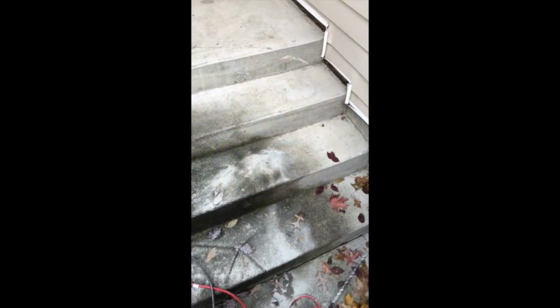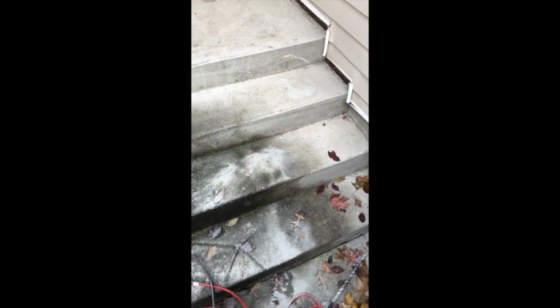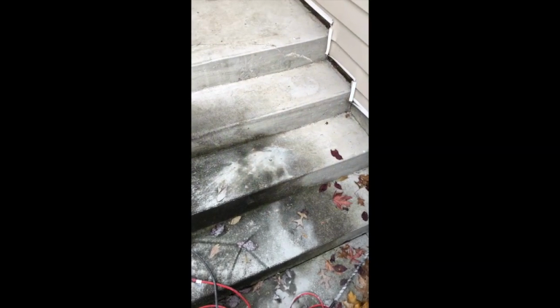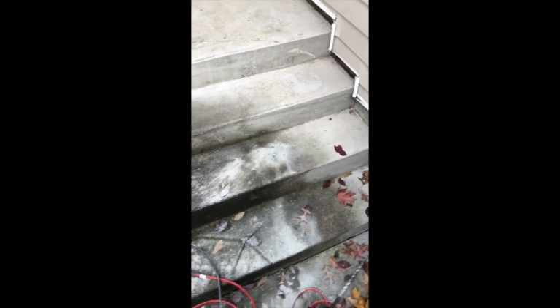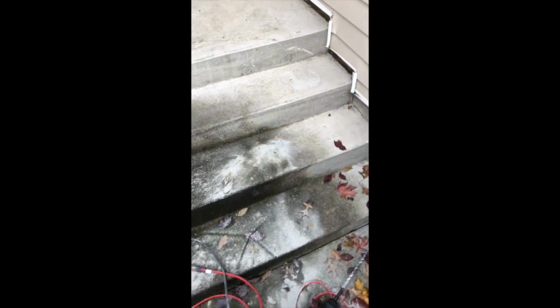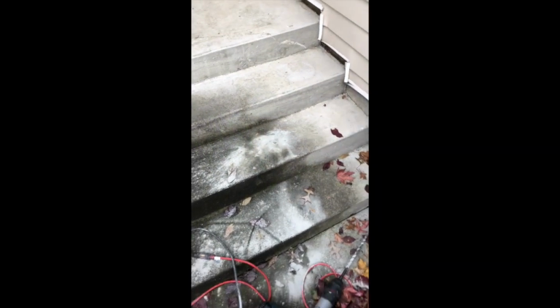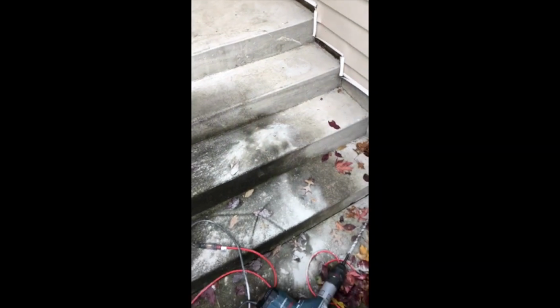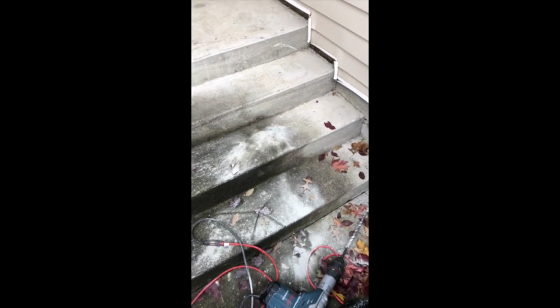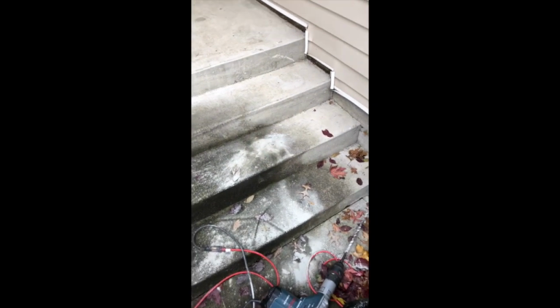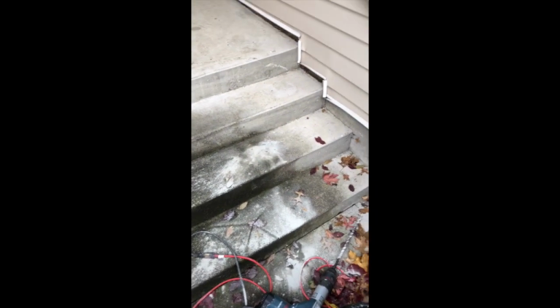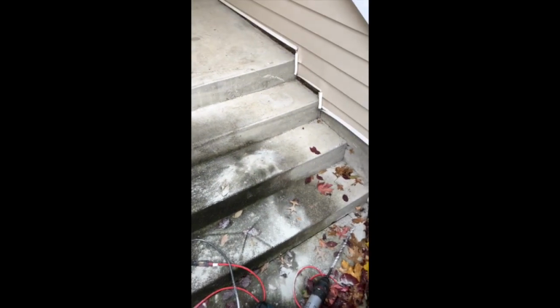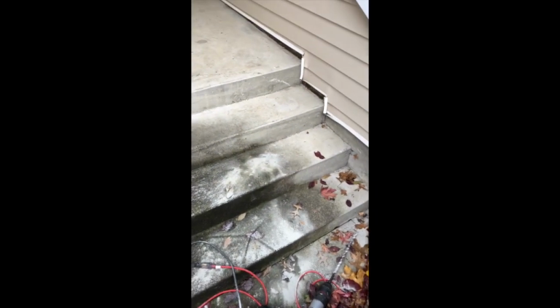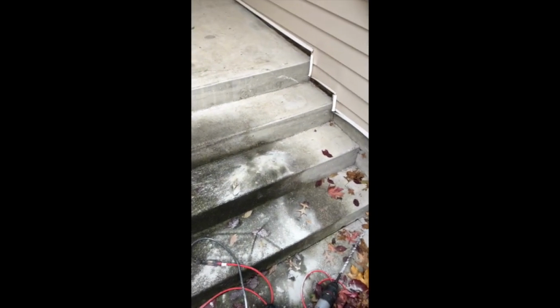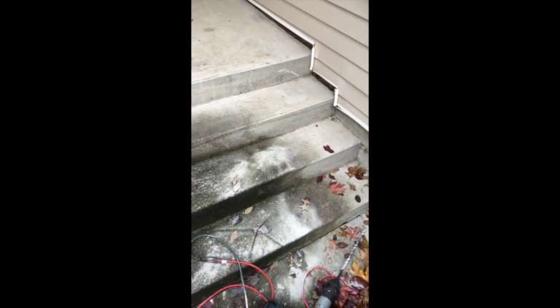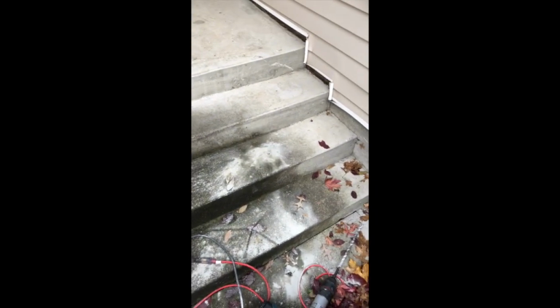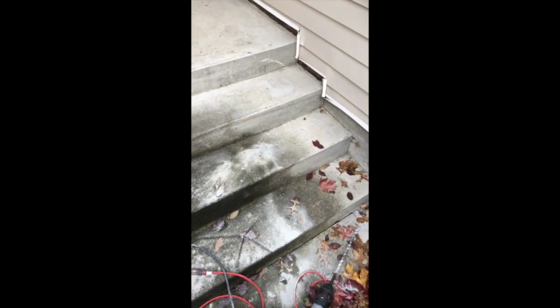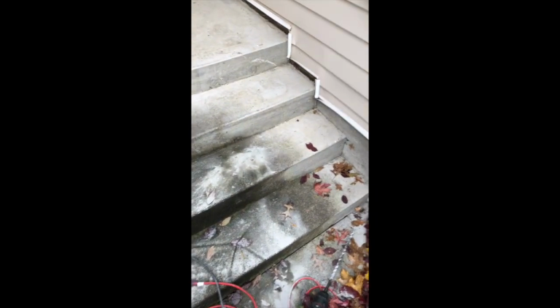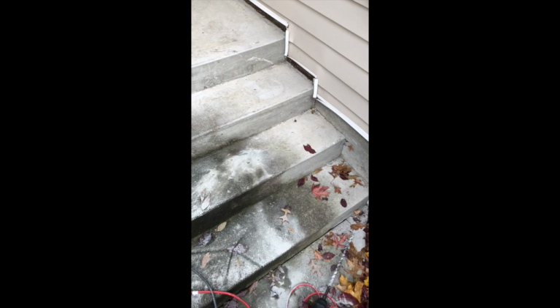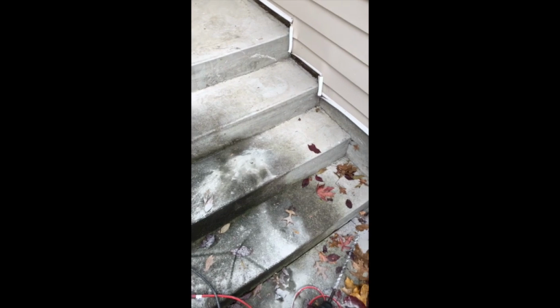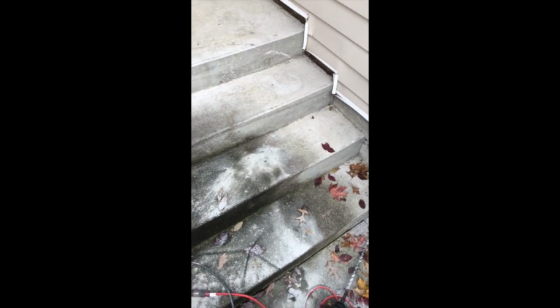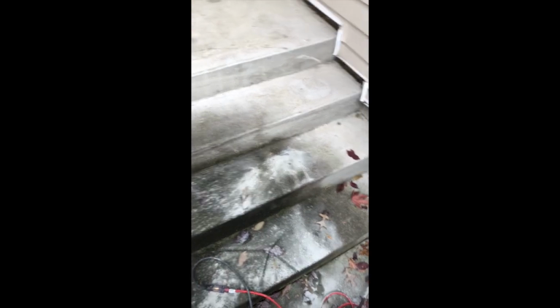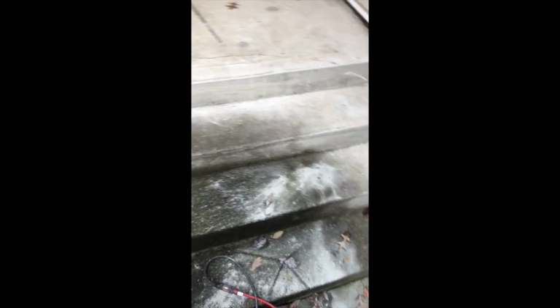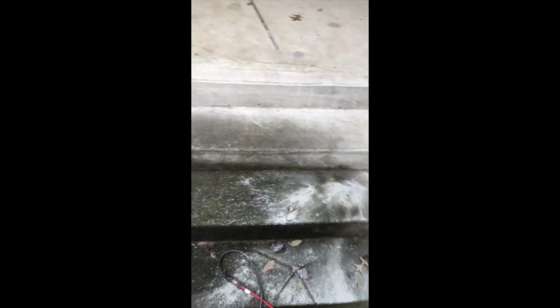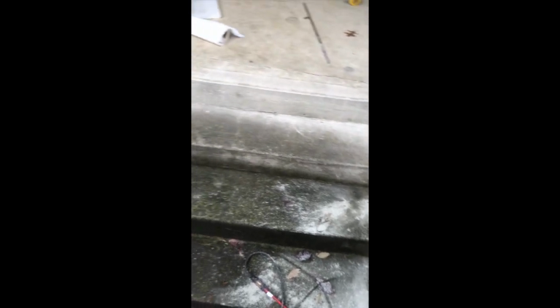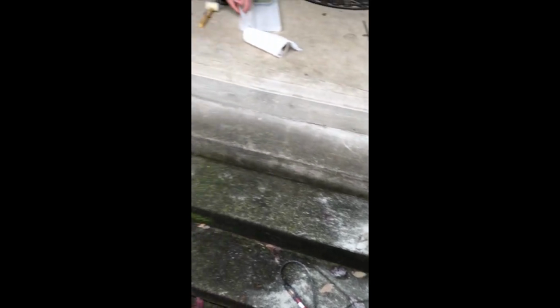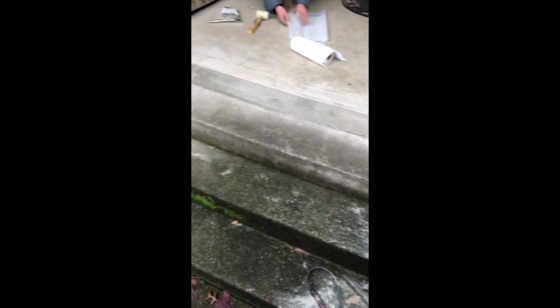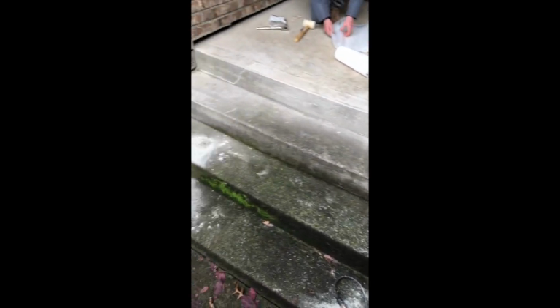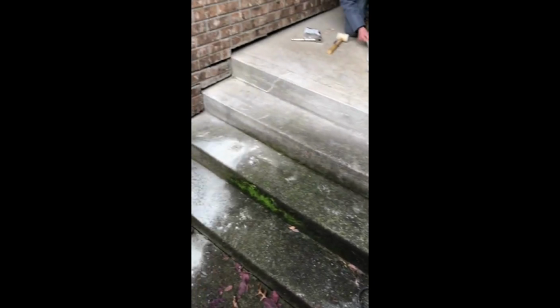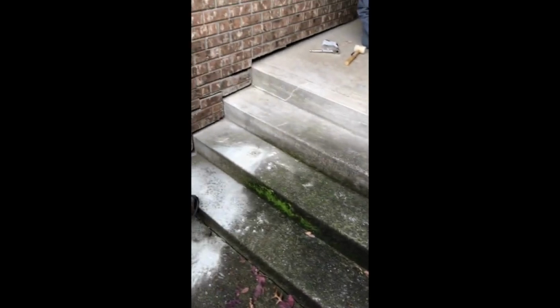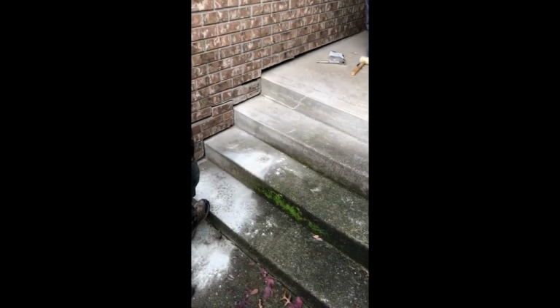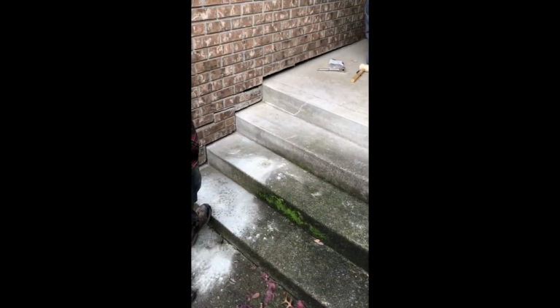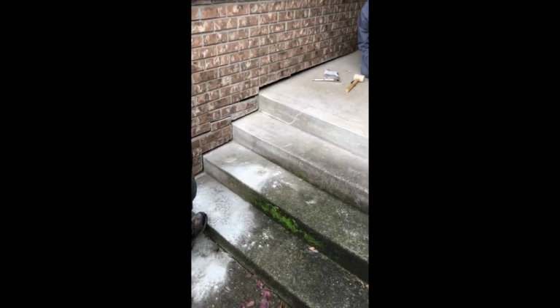Our ProLift 3.5 is the perfect solution for lifting these sunken stairs. These stairs had already been mud jacked twice in their lifetimes and had sunk on both occasions.